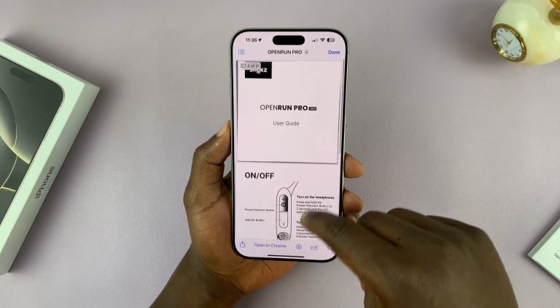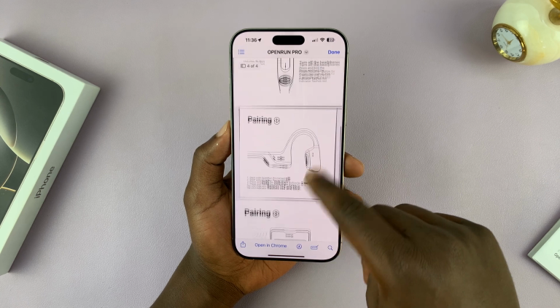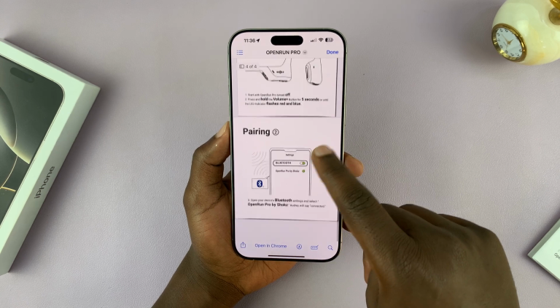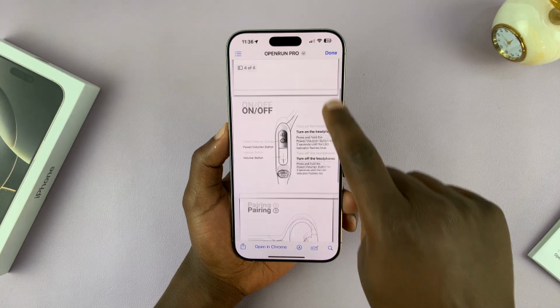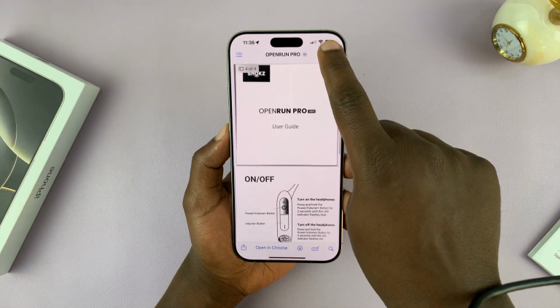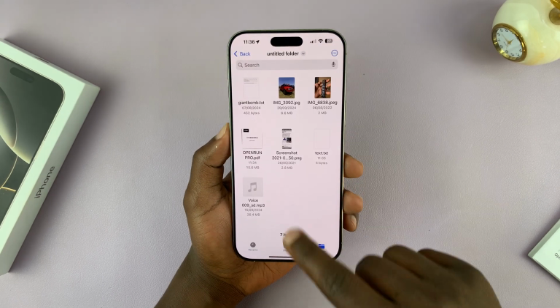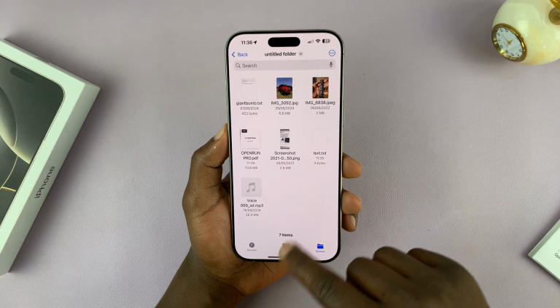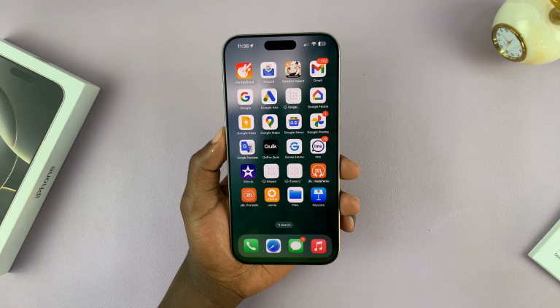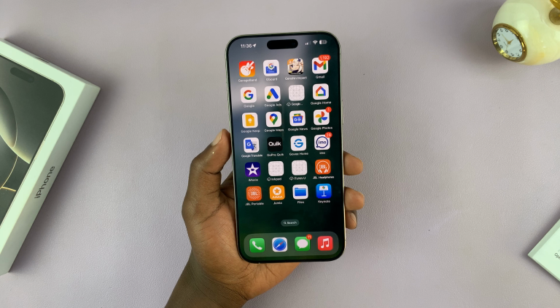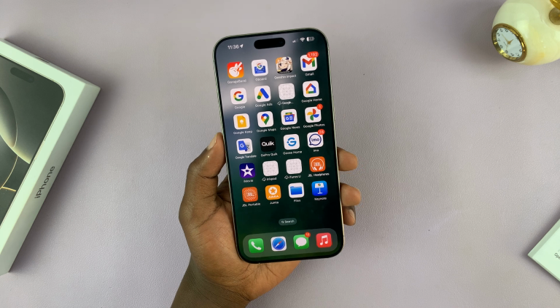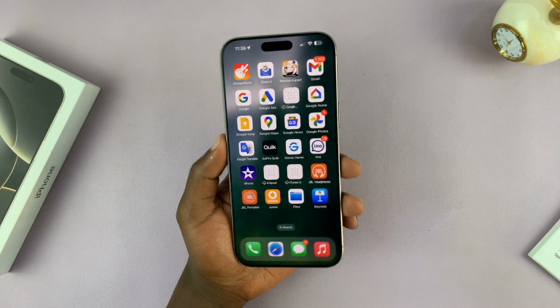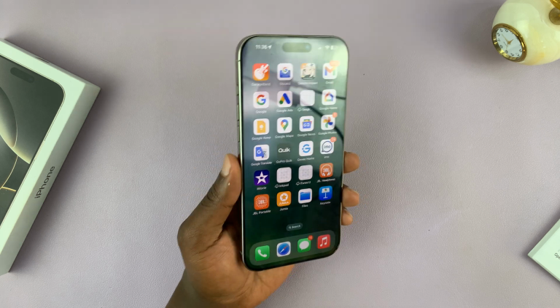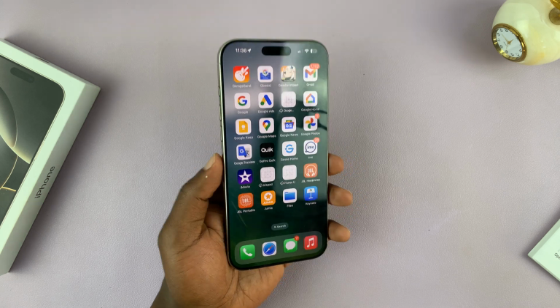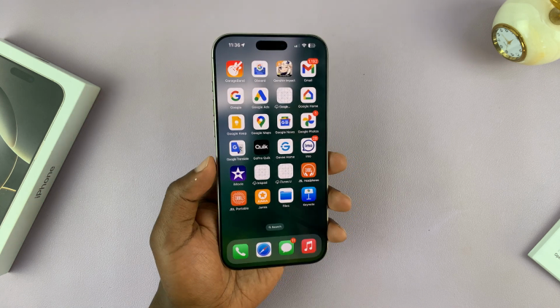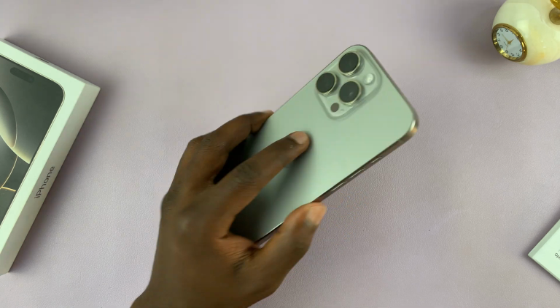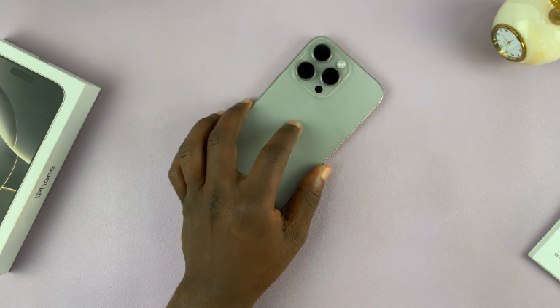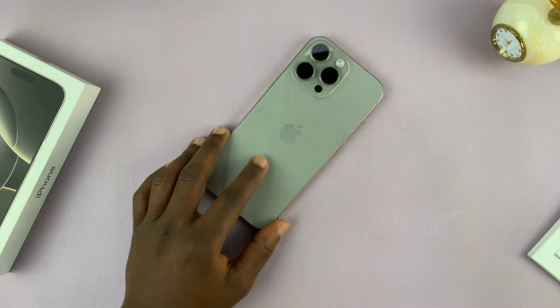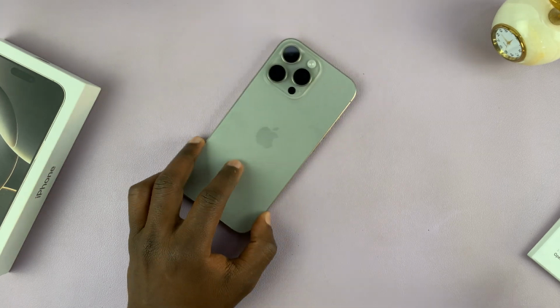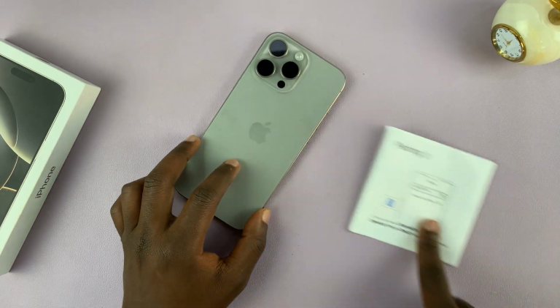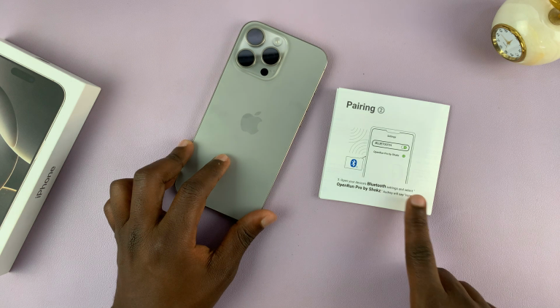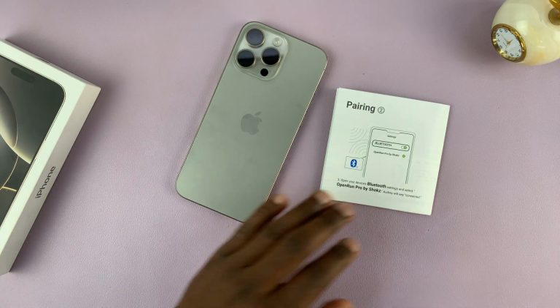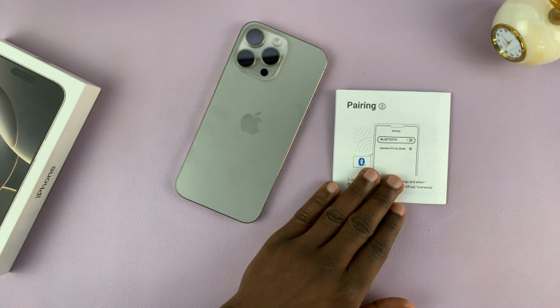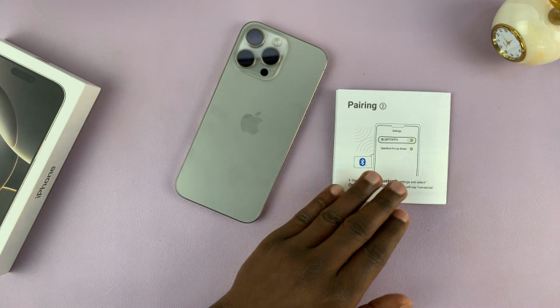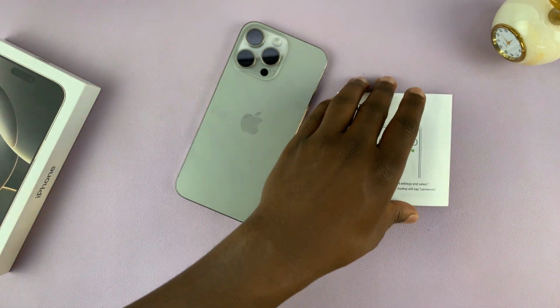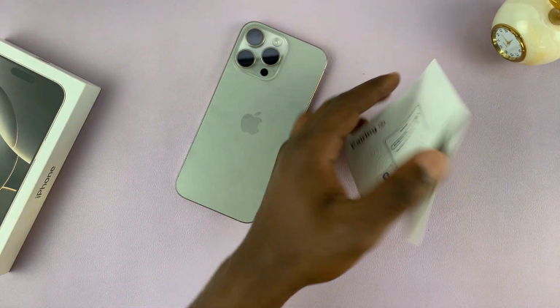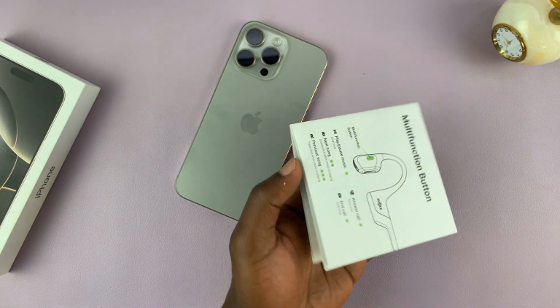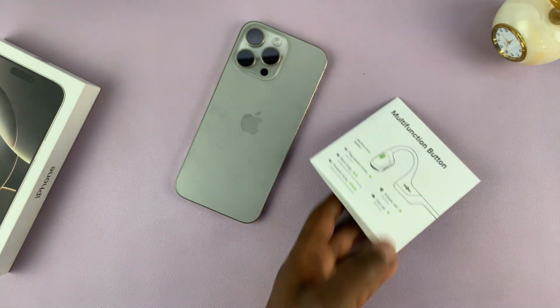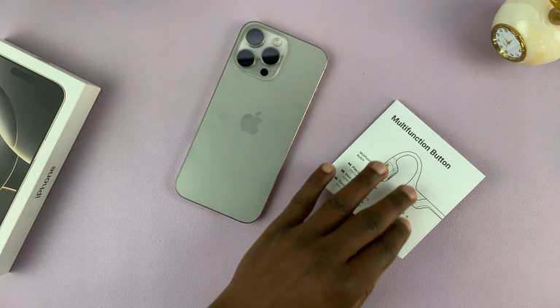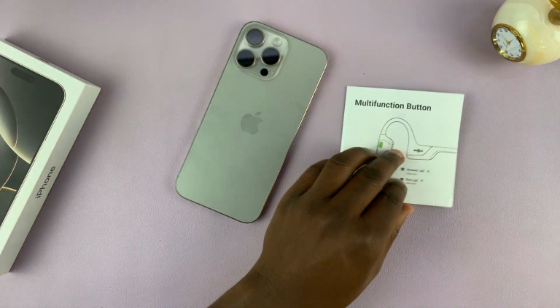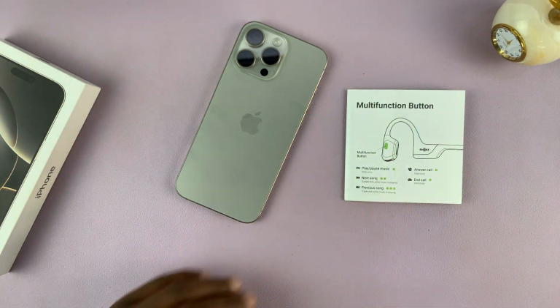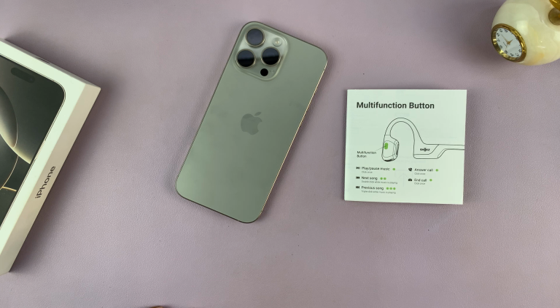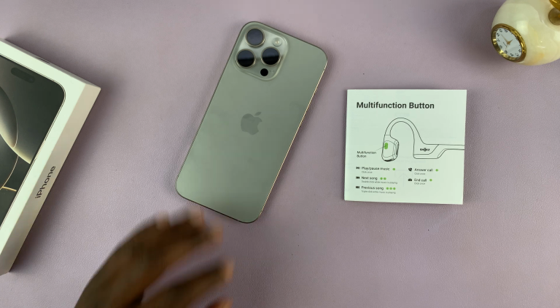That is basically how to scan documents with your iPhone. From there you can send it in an email or do whatever you need to do with it. That is how to scan documents using your iPhone 16 or iPhone 16 Pro.